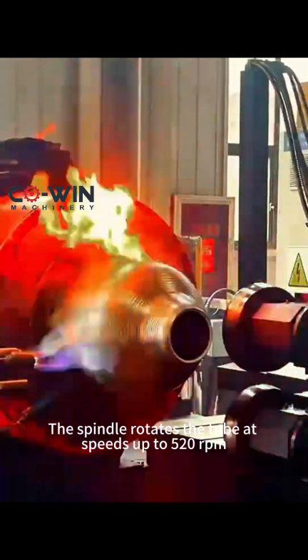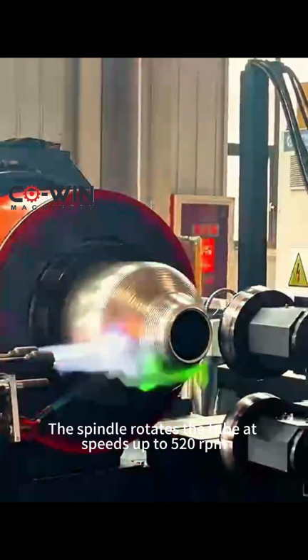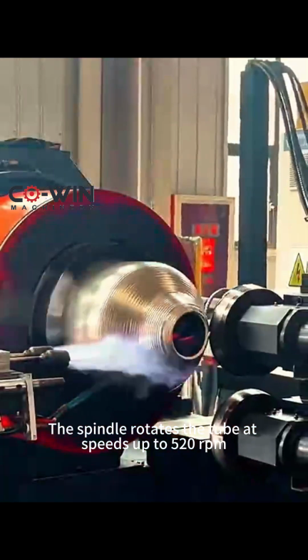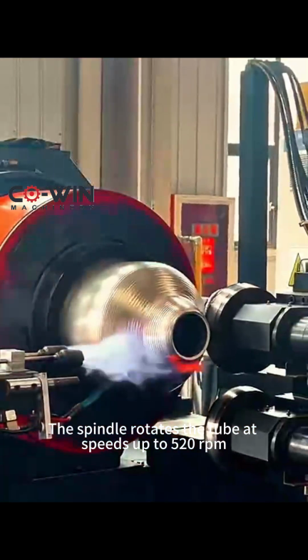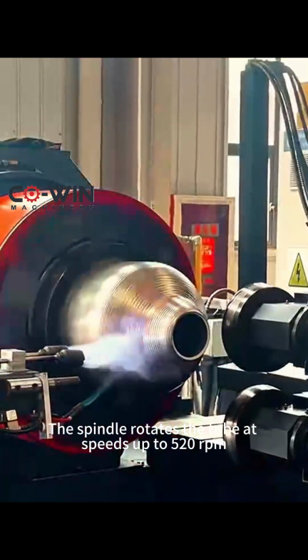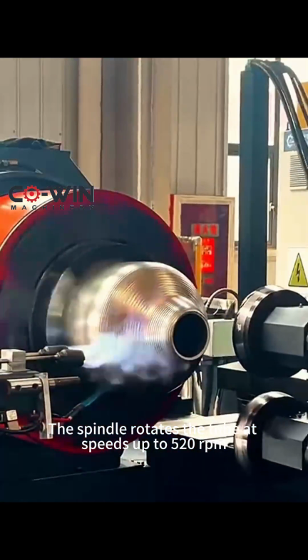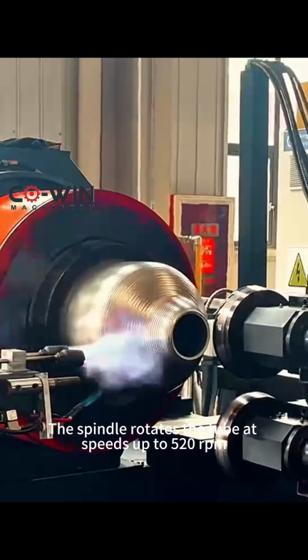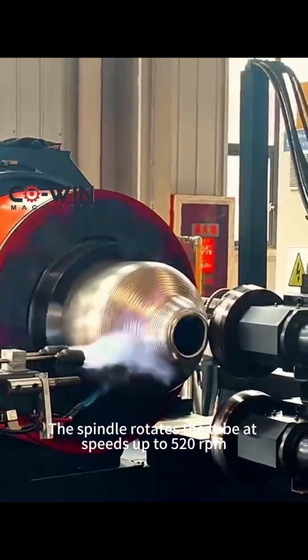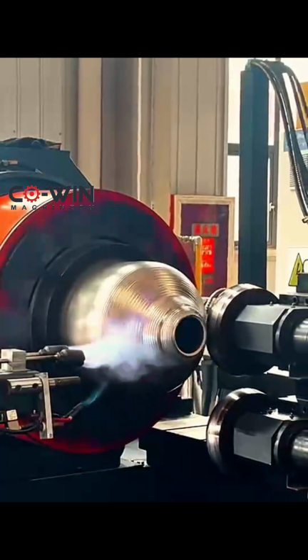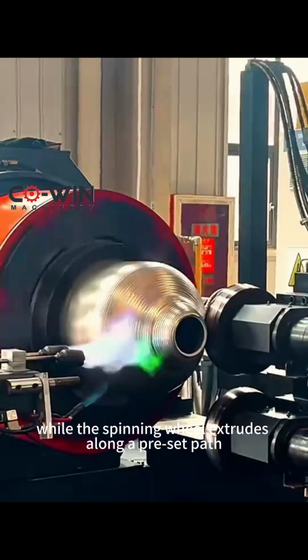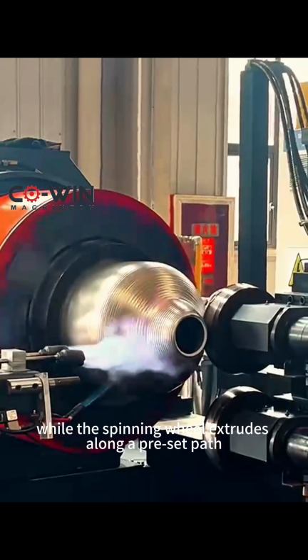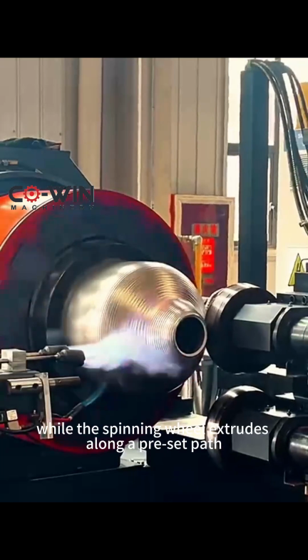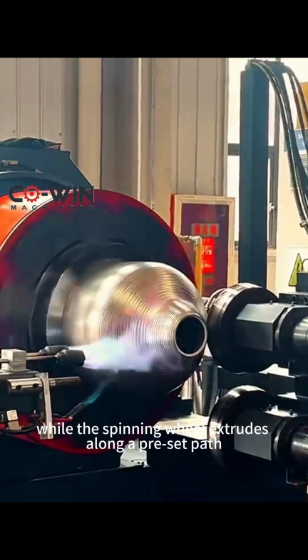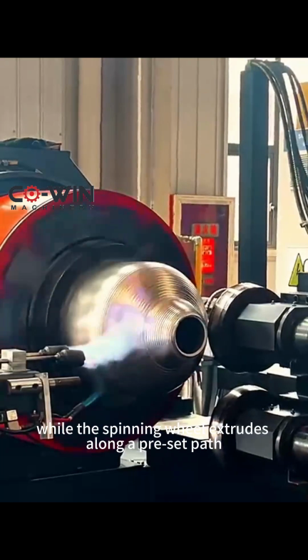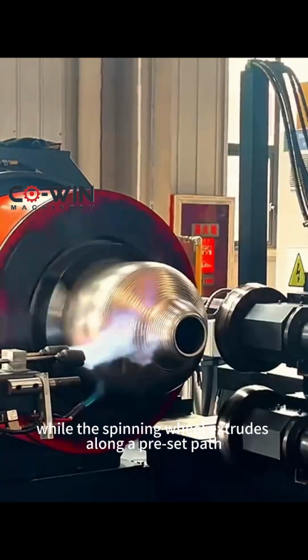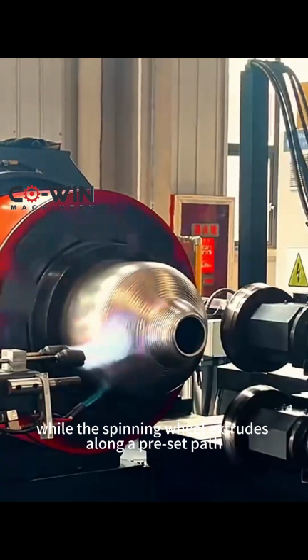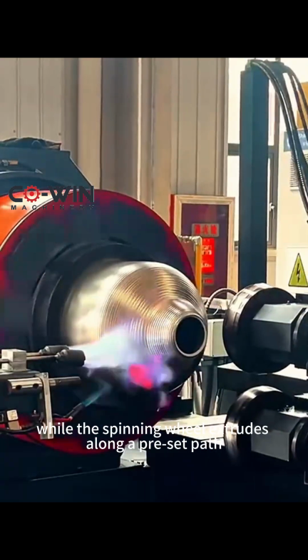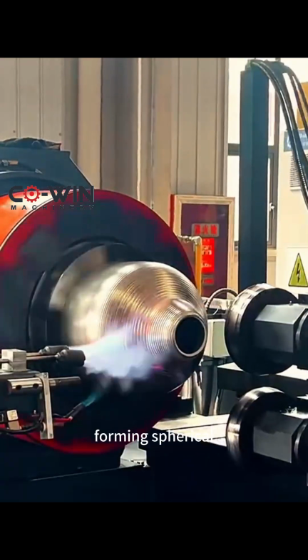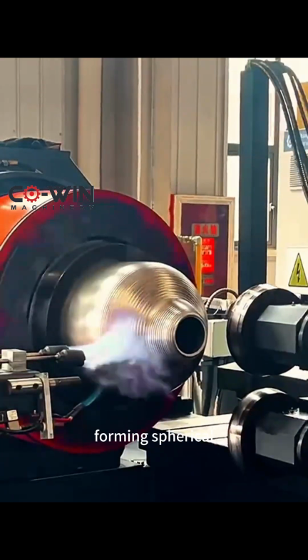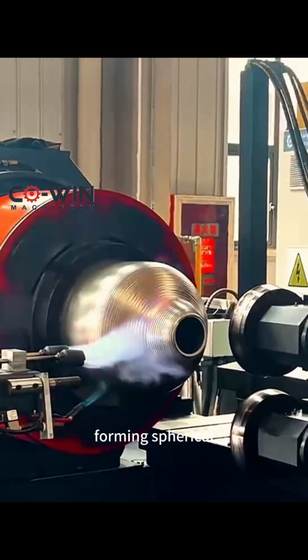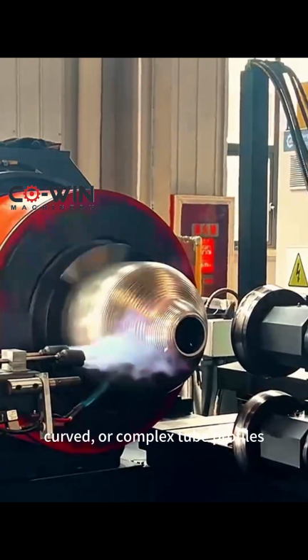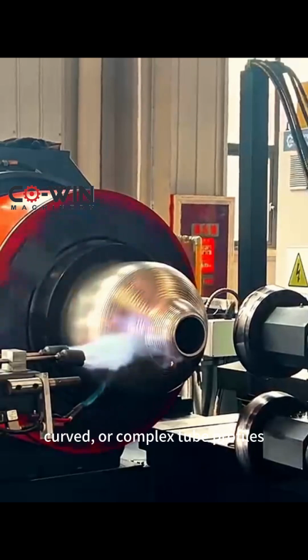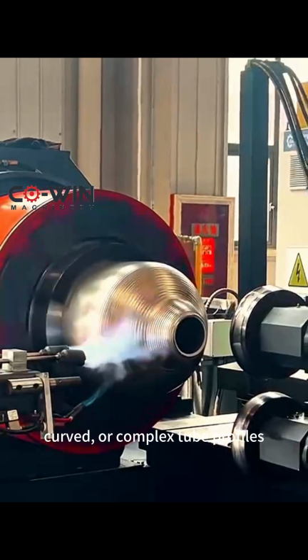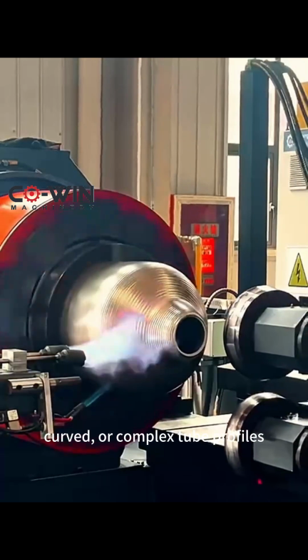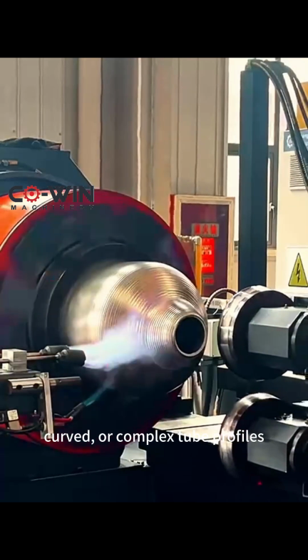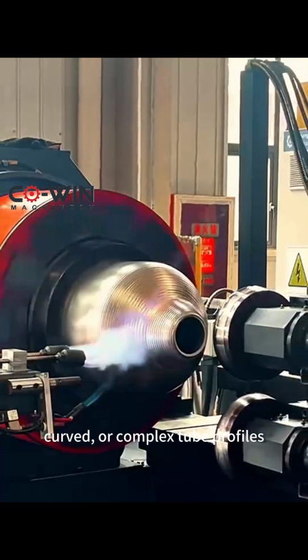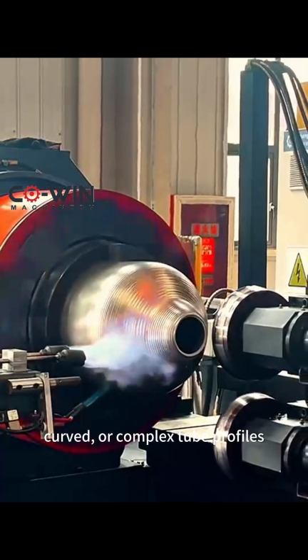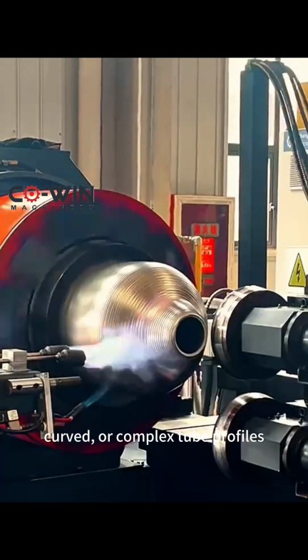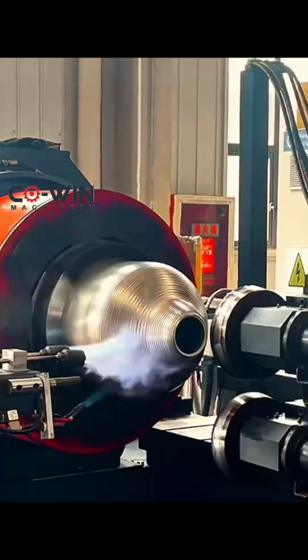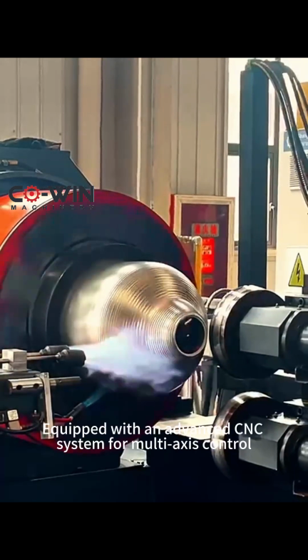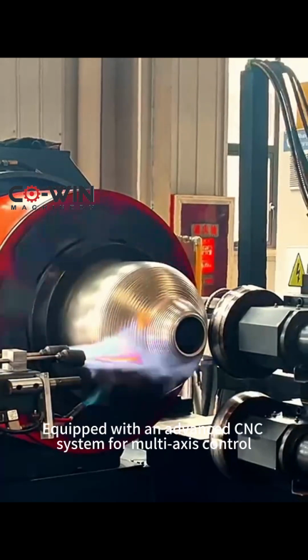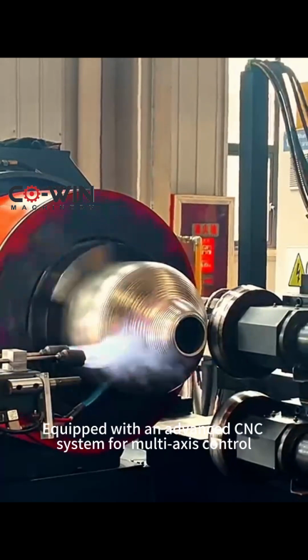The spindle rotates the tube at speeds up to 520 RPM, while the spinning wheel extrudes along a preset path, forming spherical, curved, or complex tube profiles.